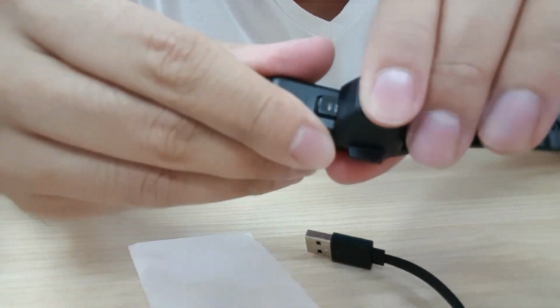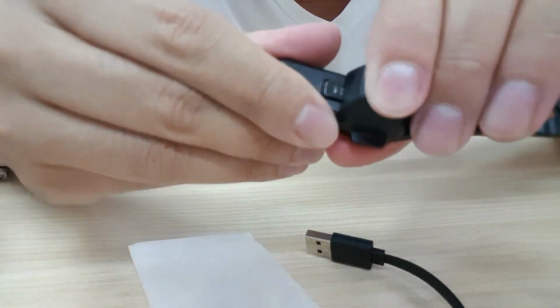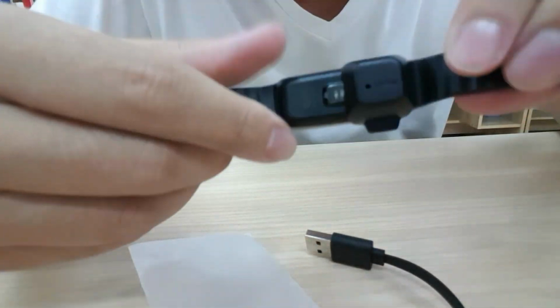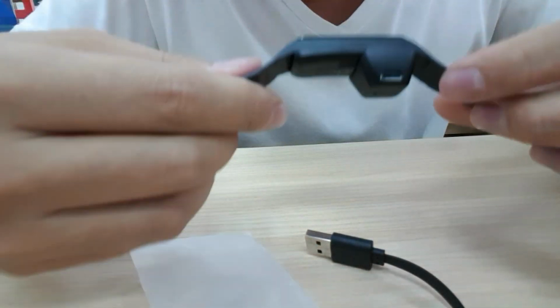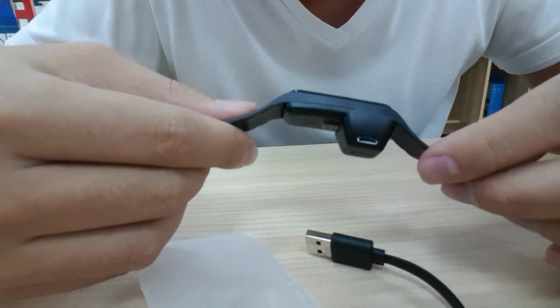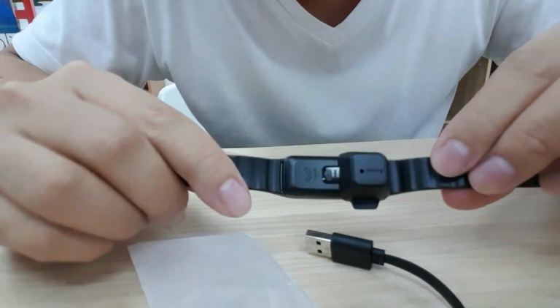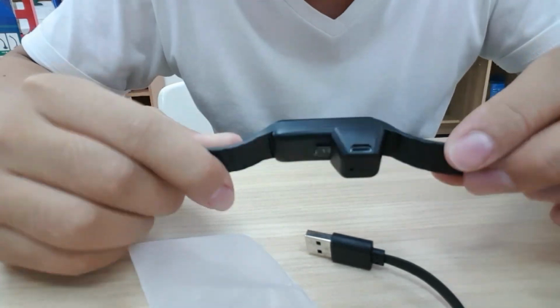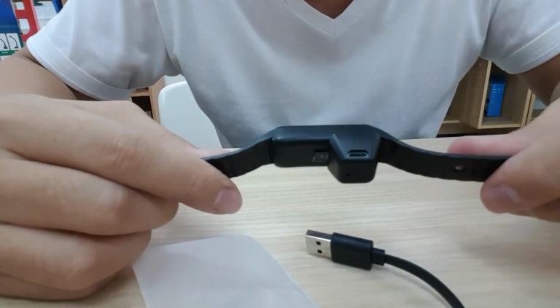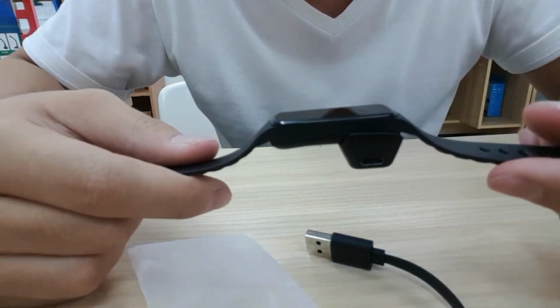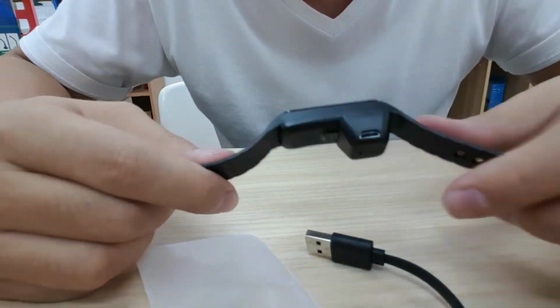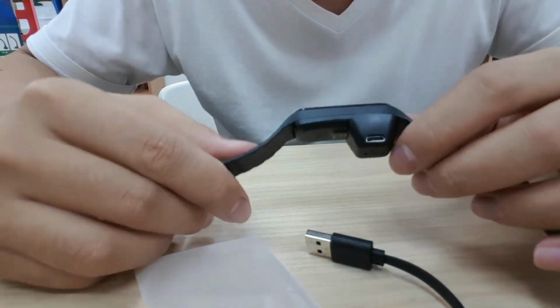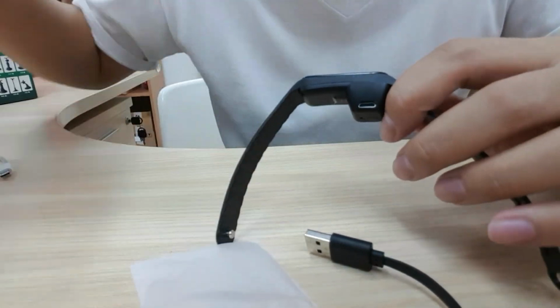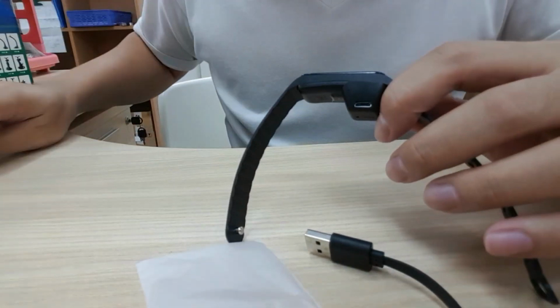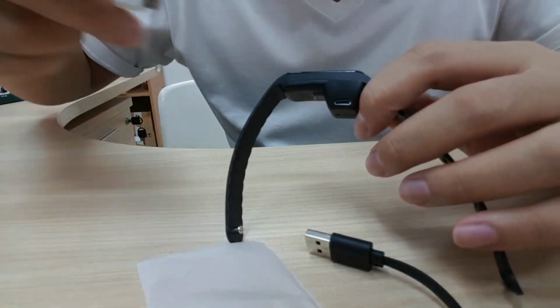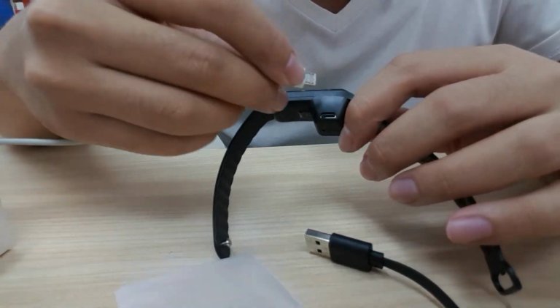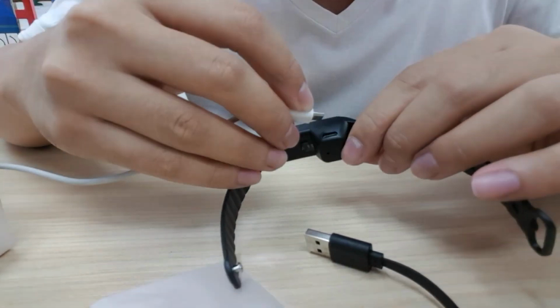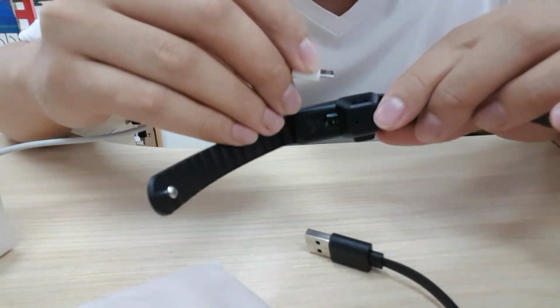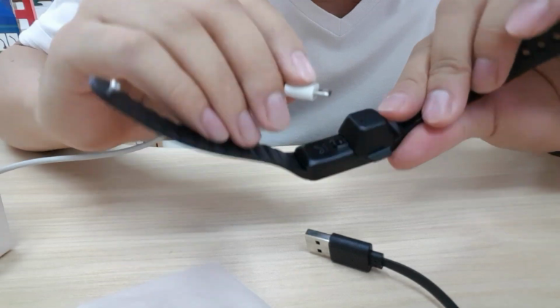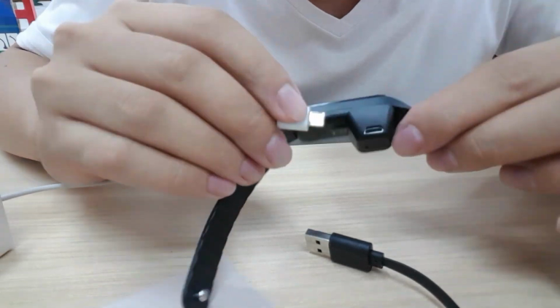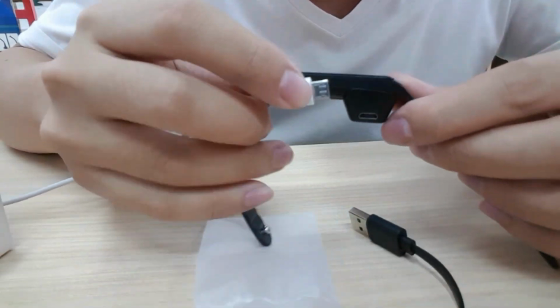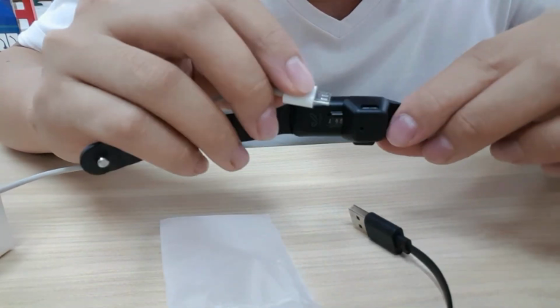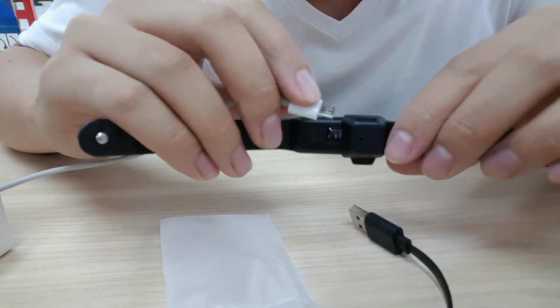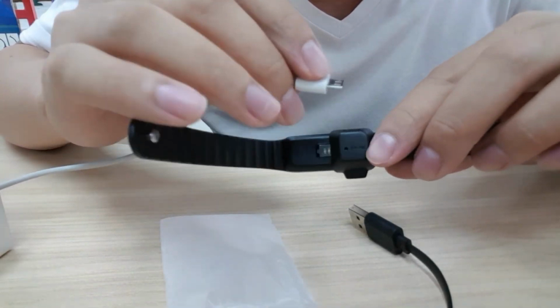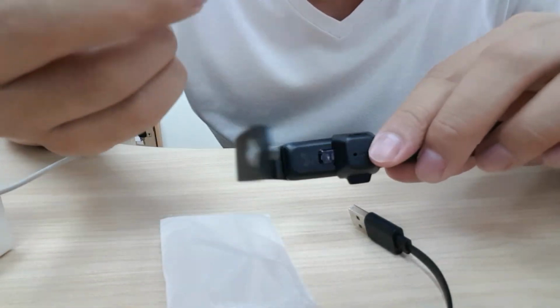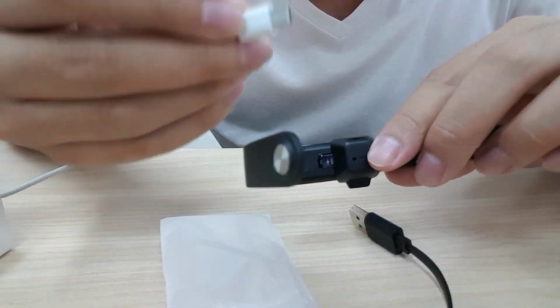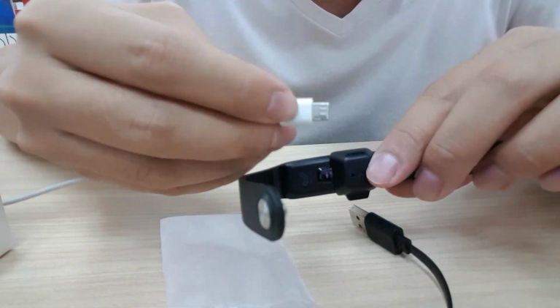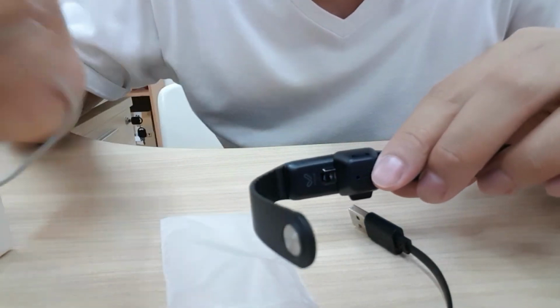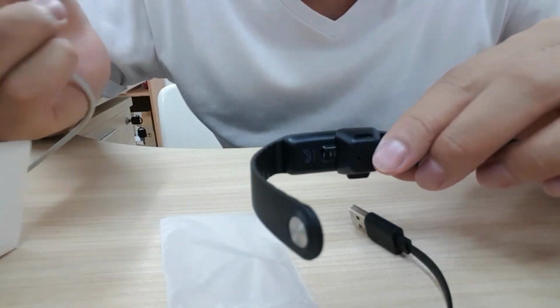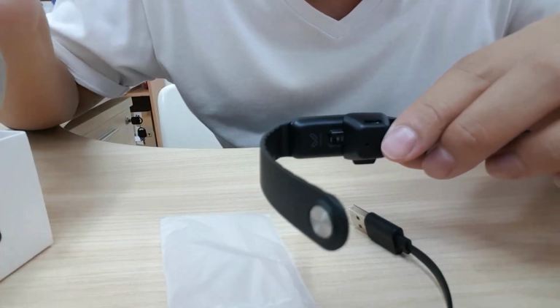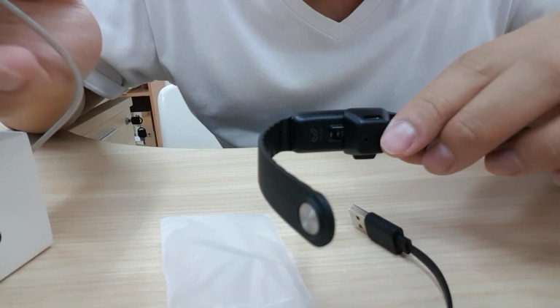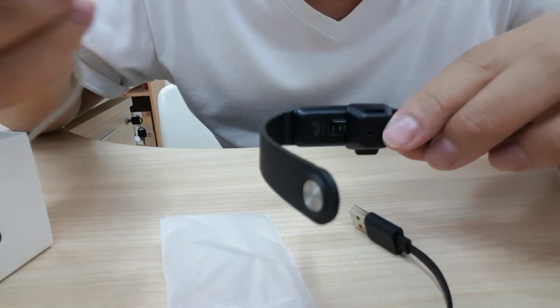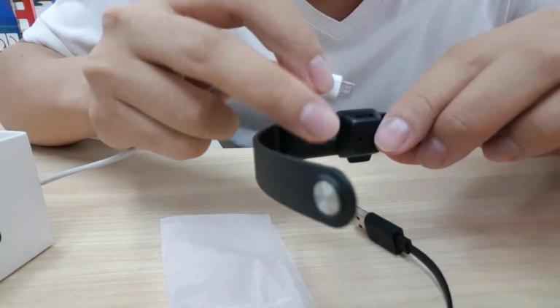And clip it like that. It will come like that, and we can put it for charge. For the first time we switch on this smart band, we need to charge it using the same charger or cable.